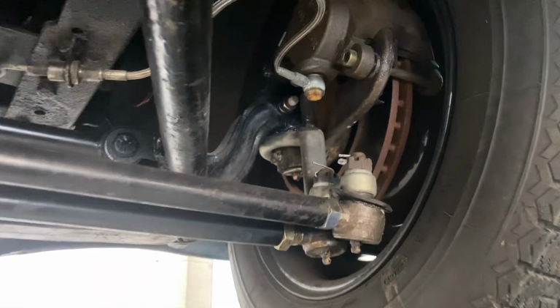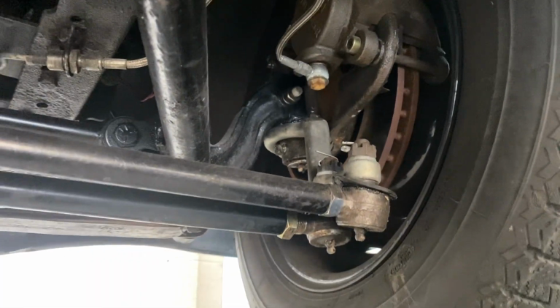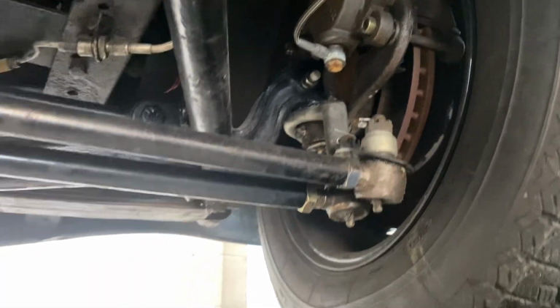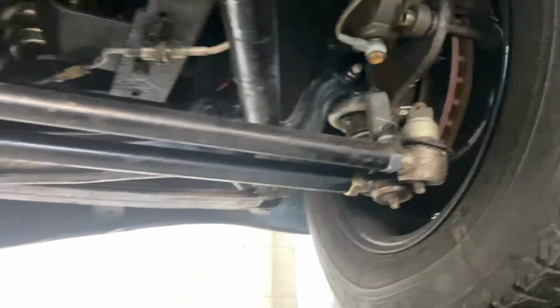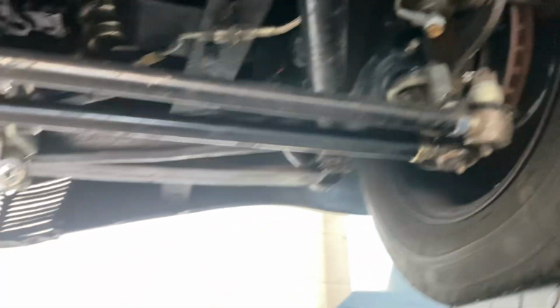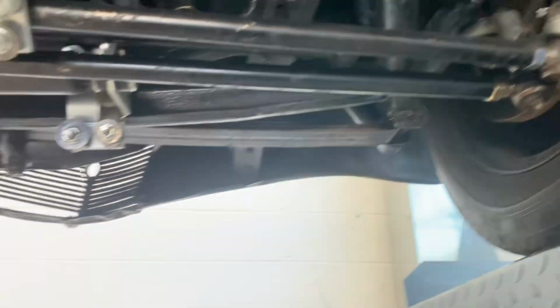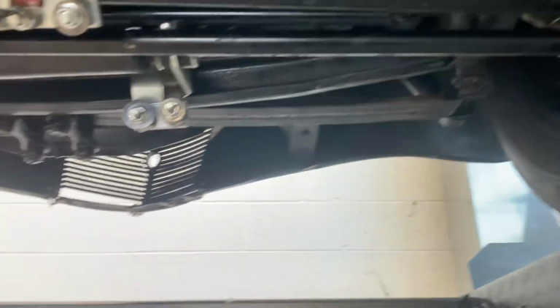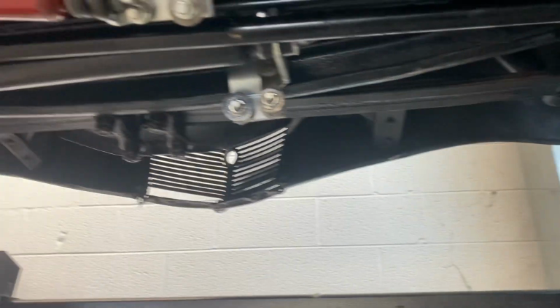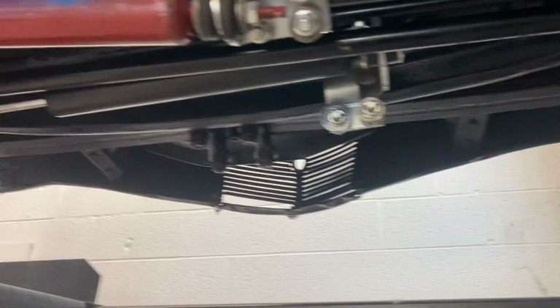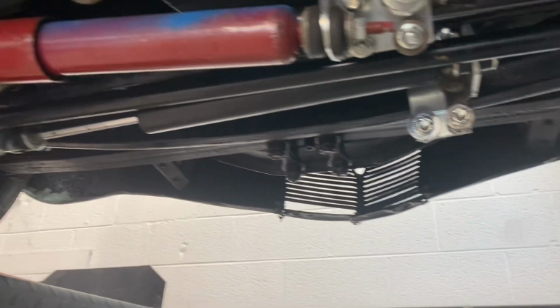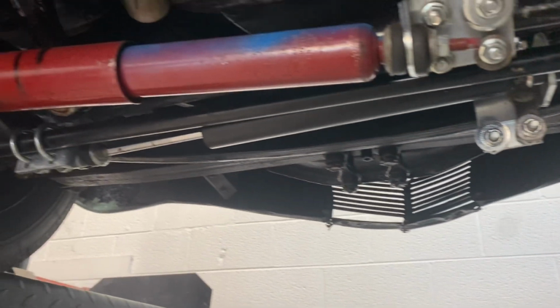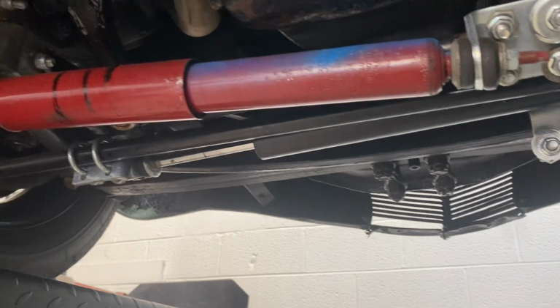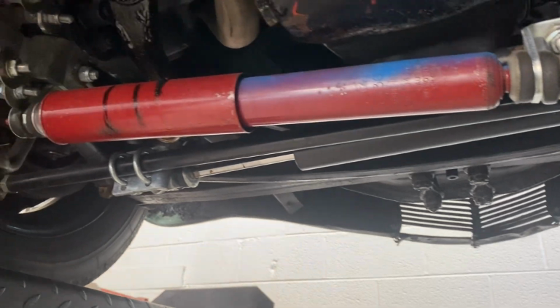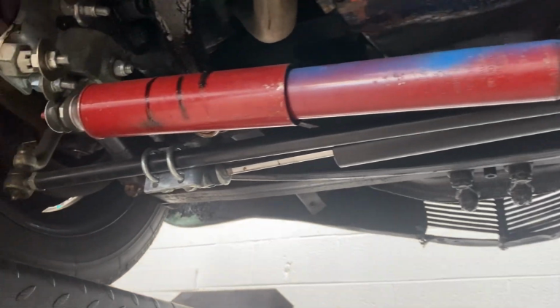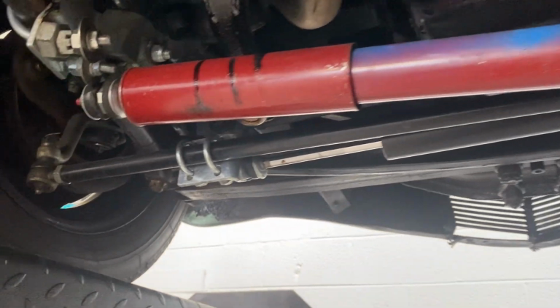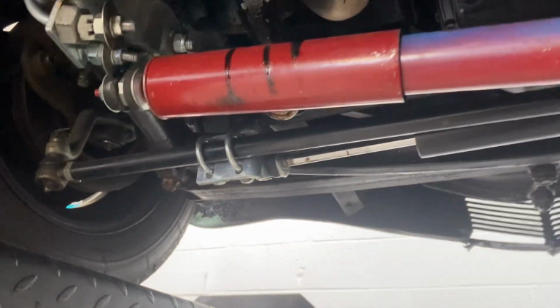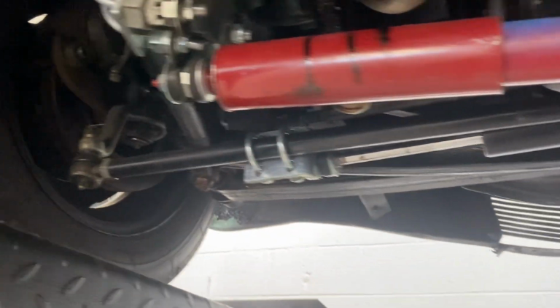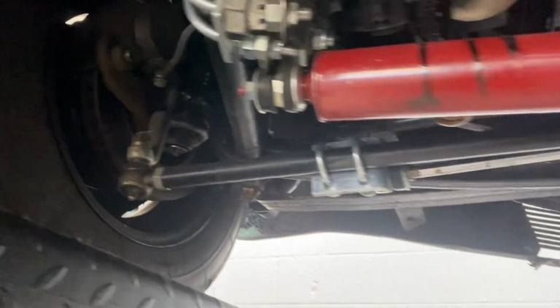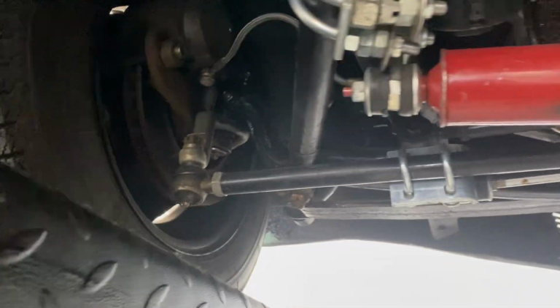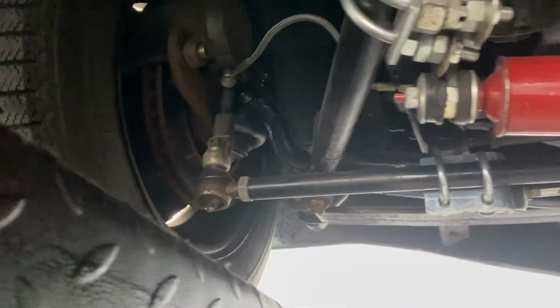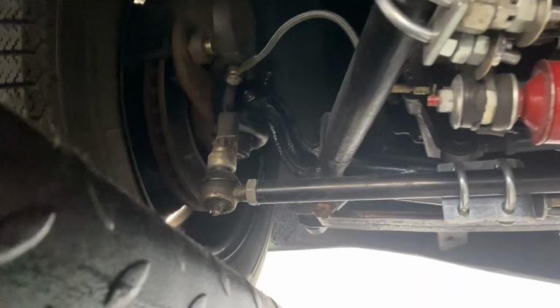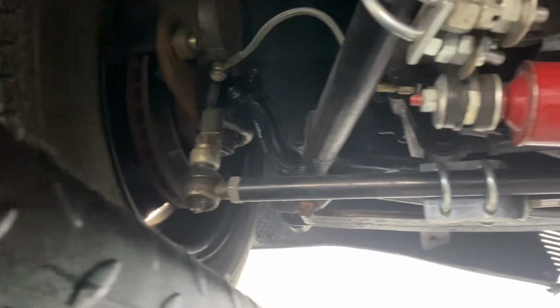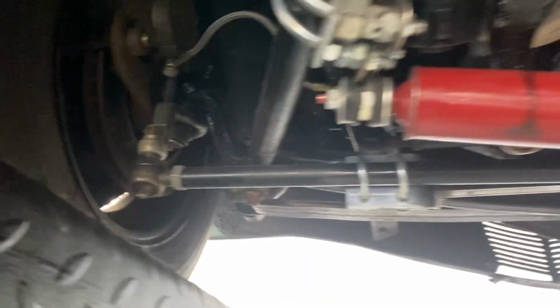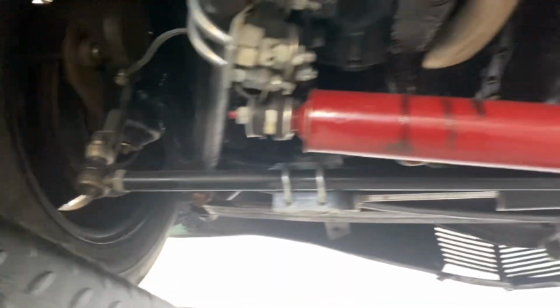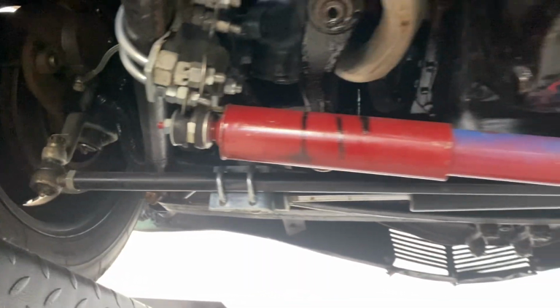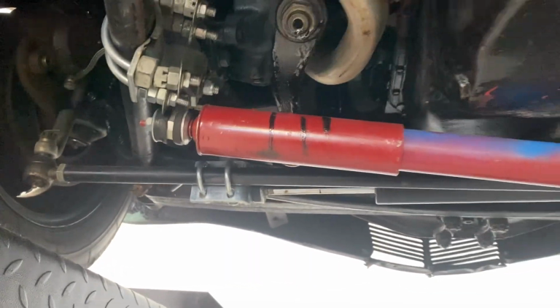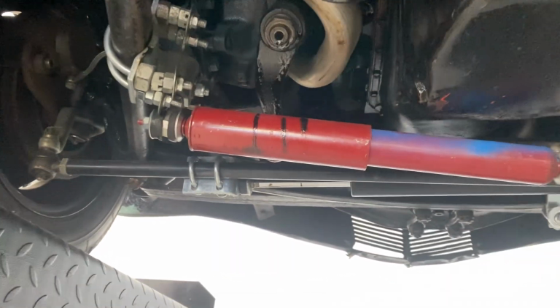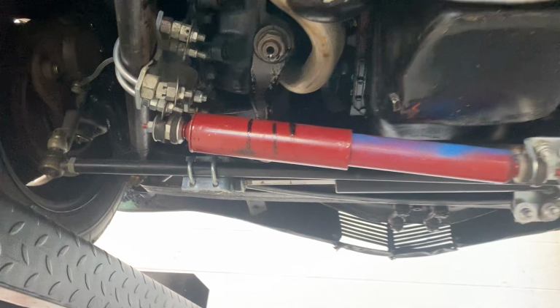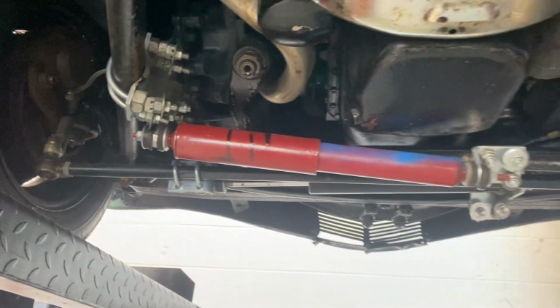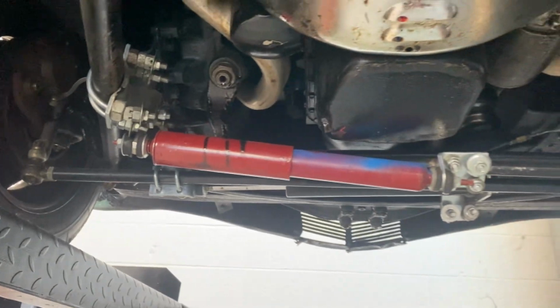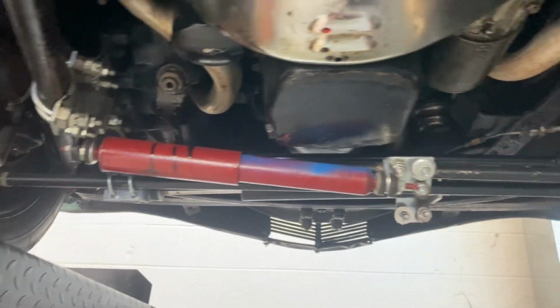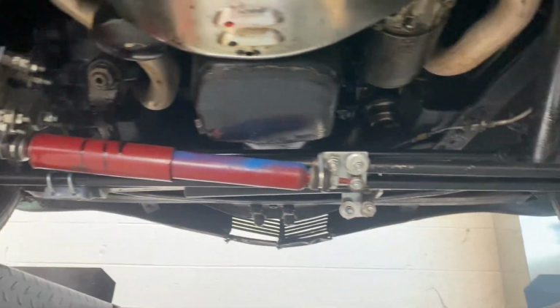Disc brakes up front. Looks like an original style suspension there.